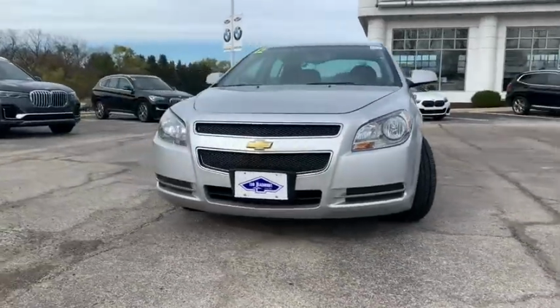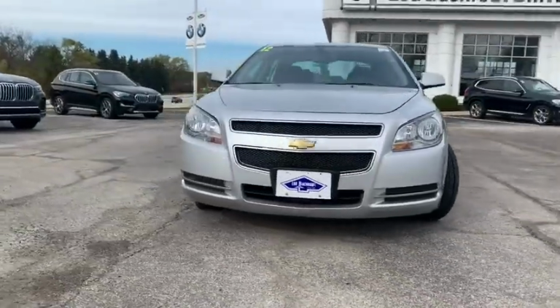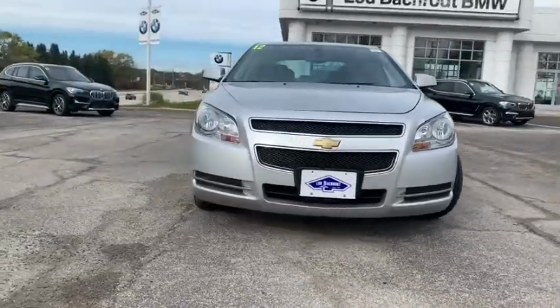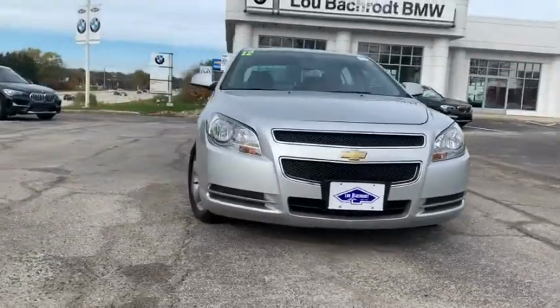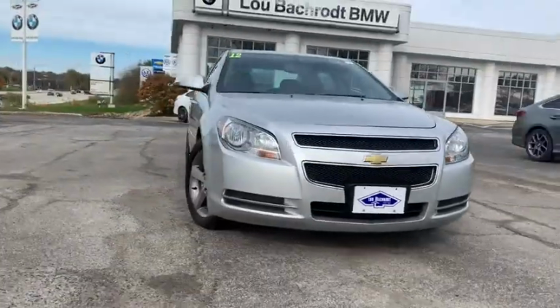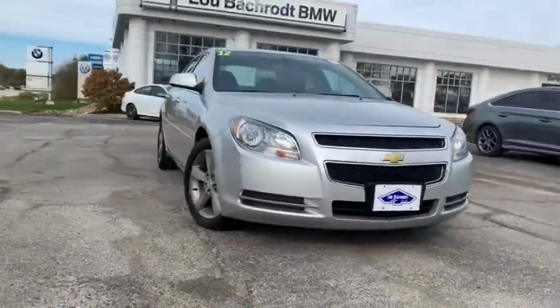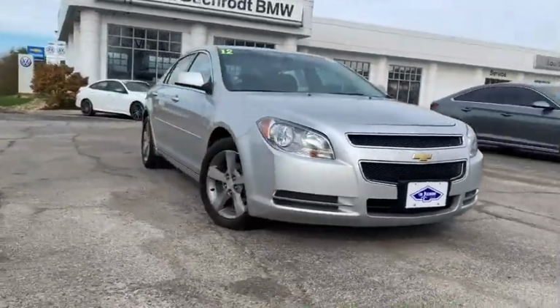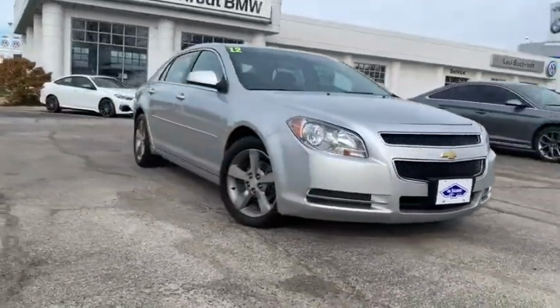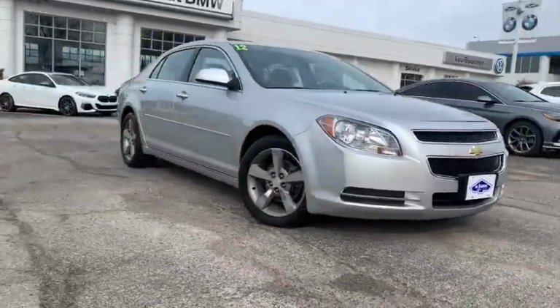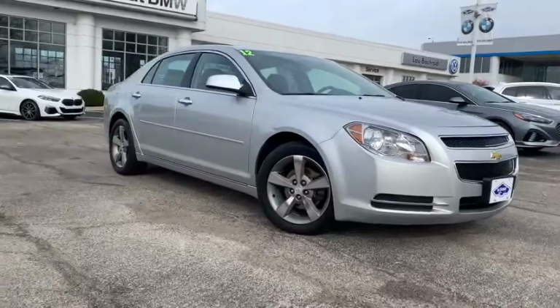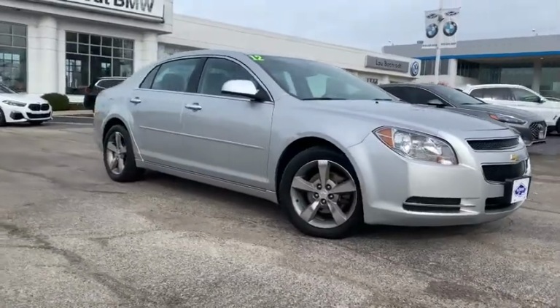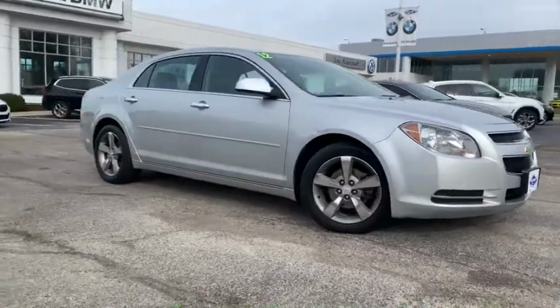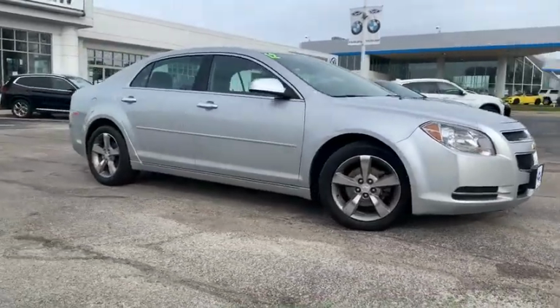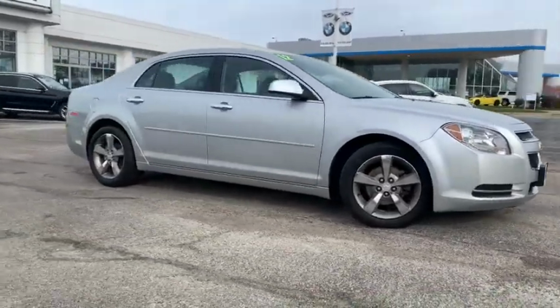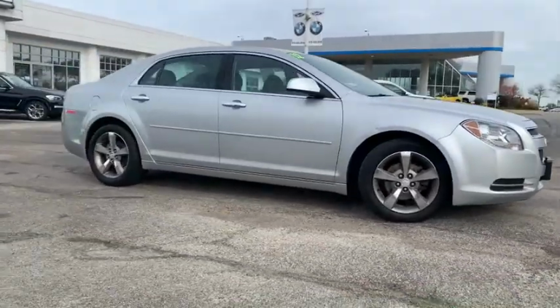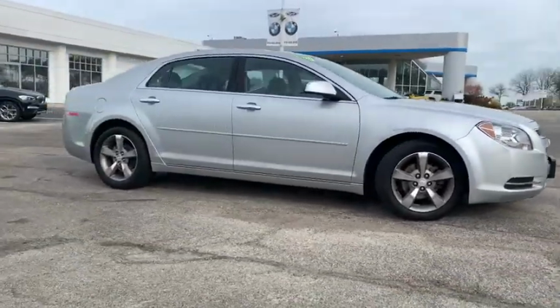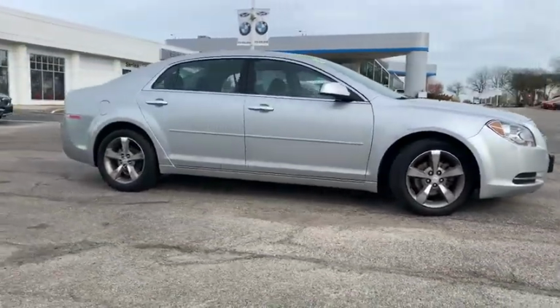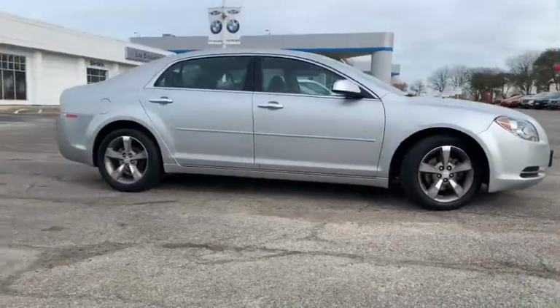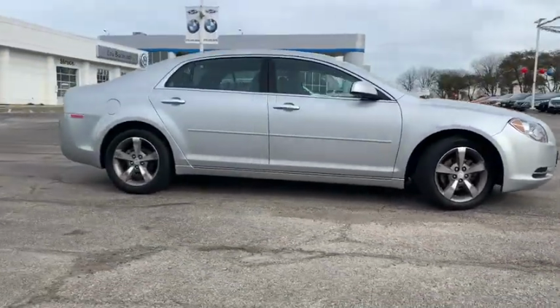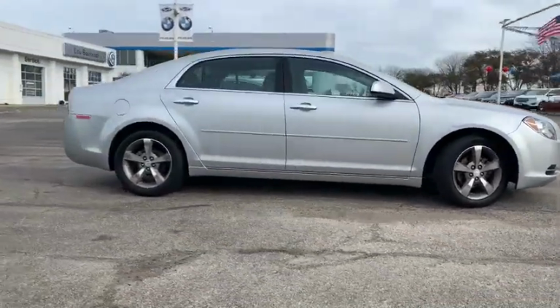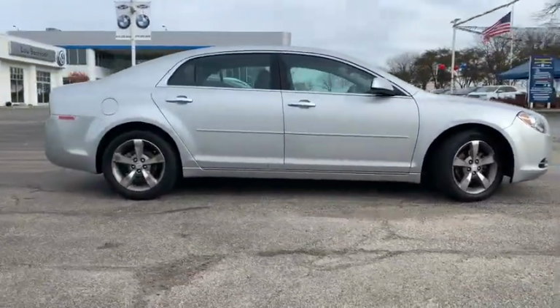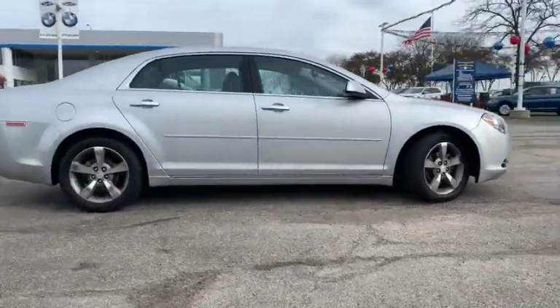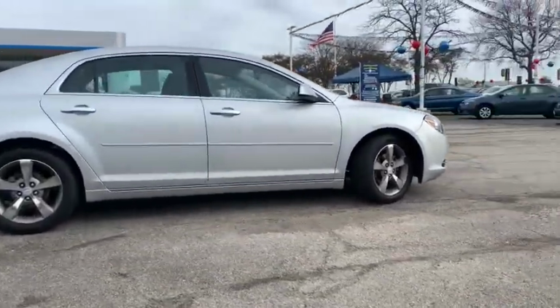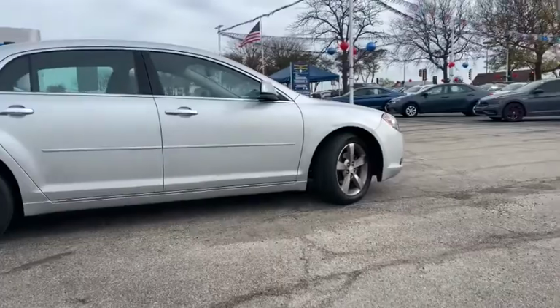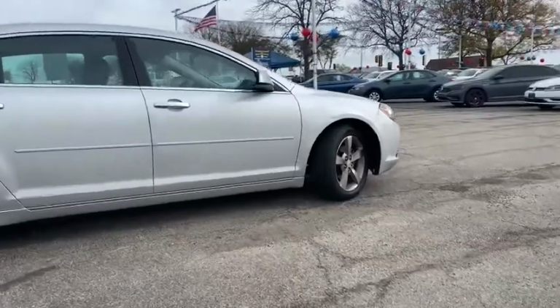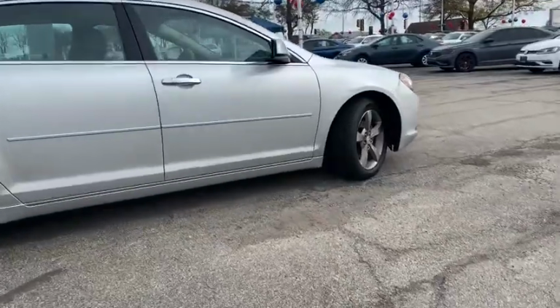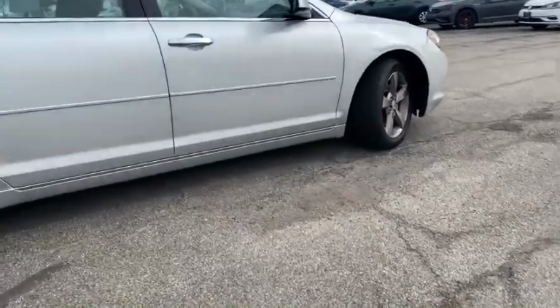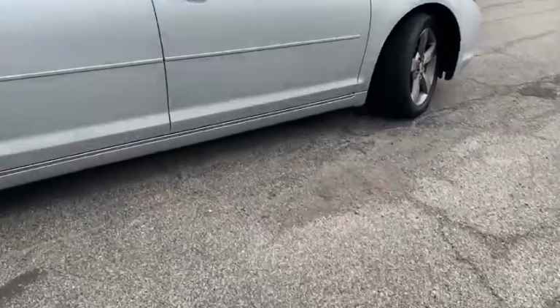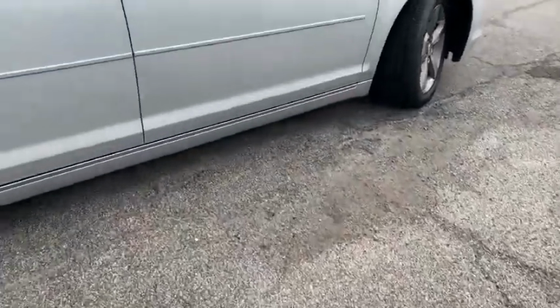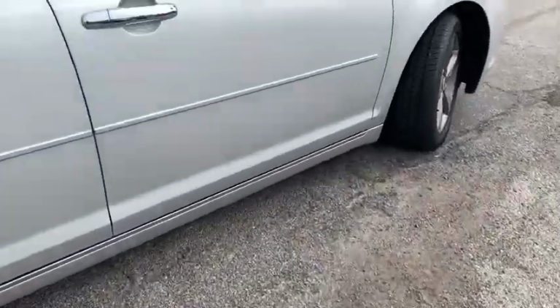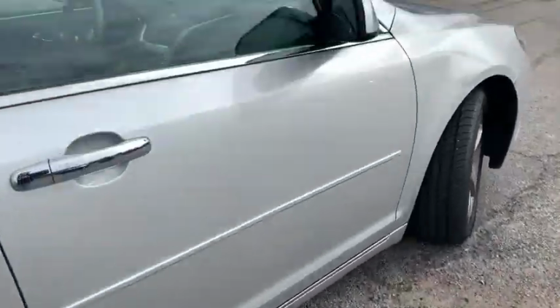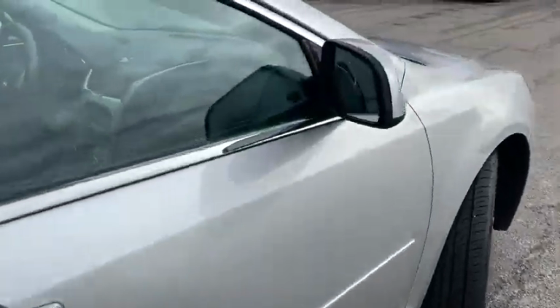Anti-lock braking system, traction control, power steering, cruise control, floor mats, aluminum wheels, AM-FM stereo radio, hands-free communication, rear defrost, front wheel drive.